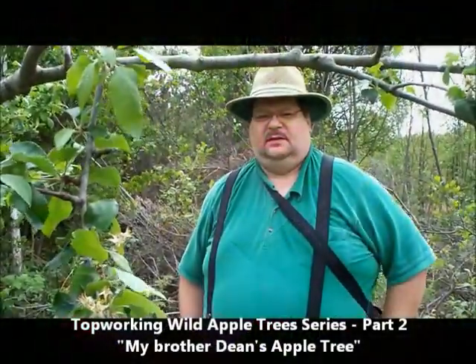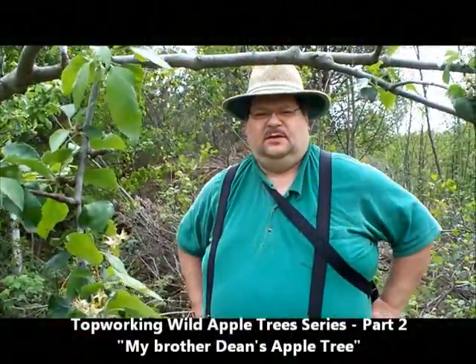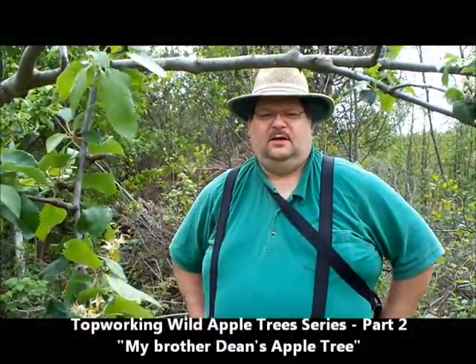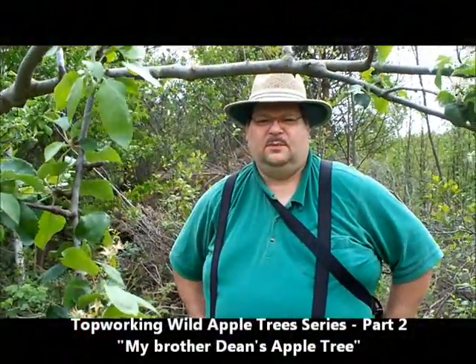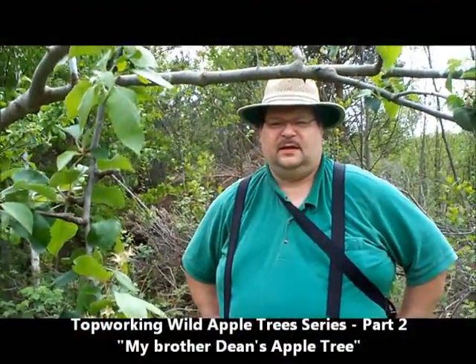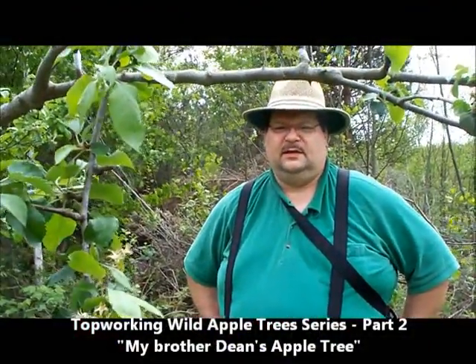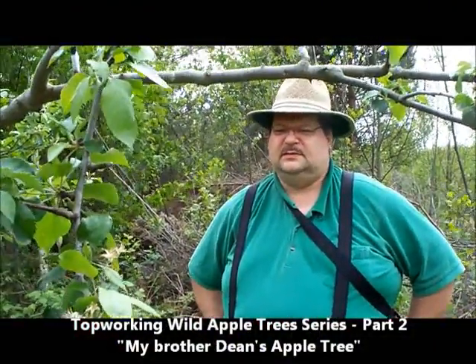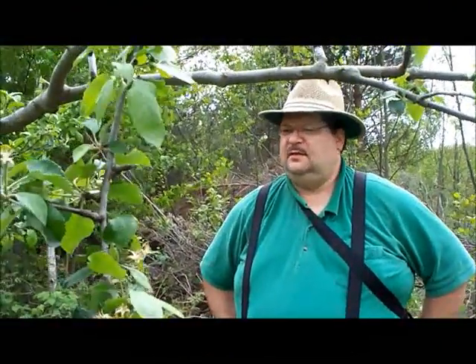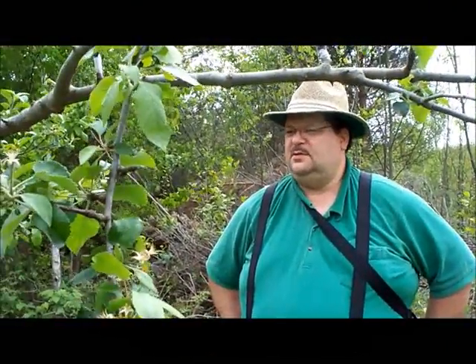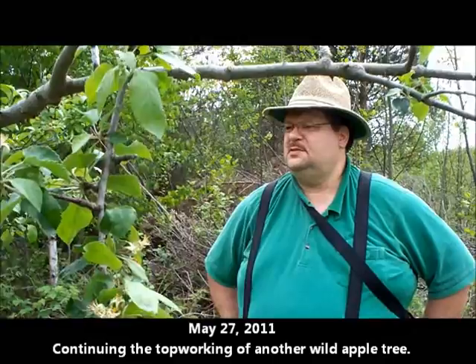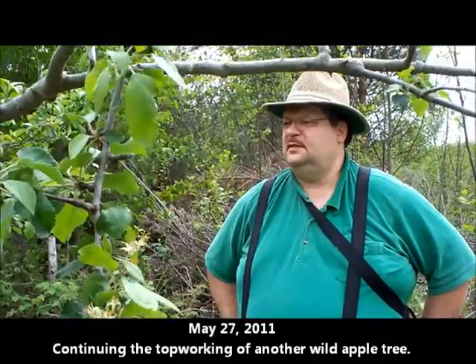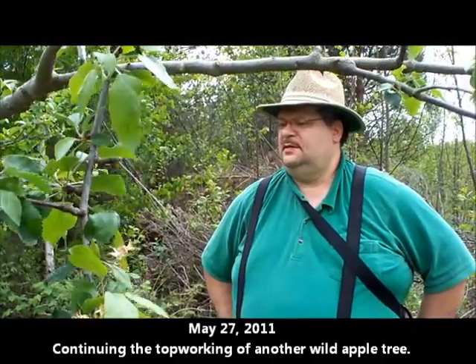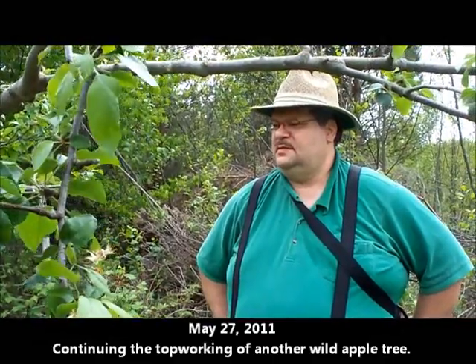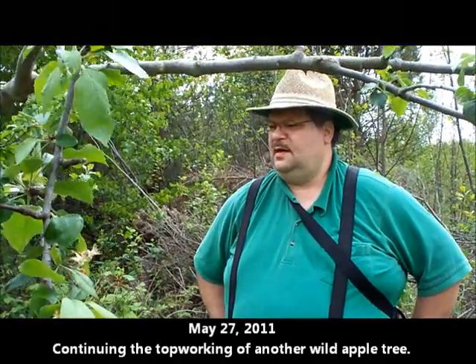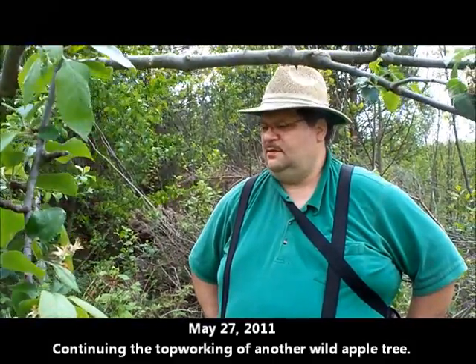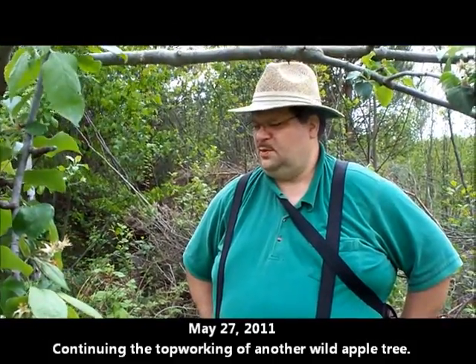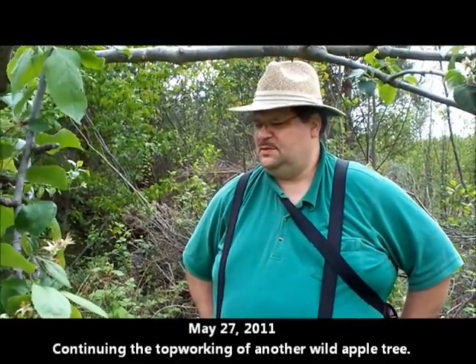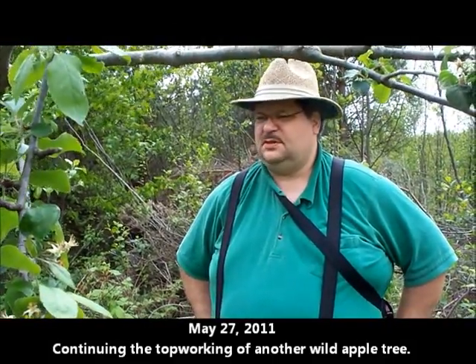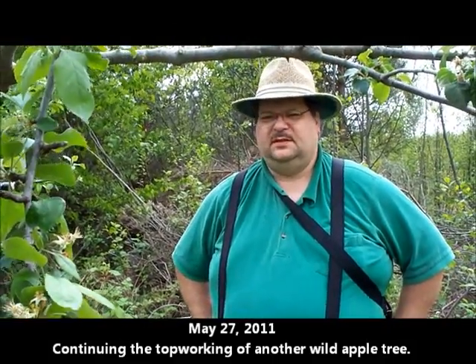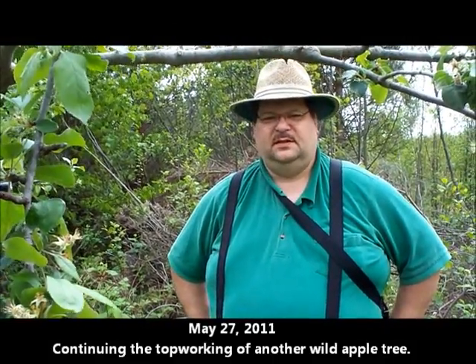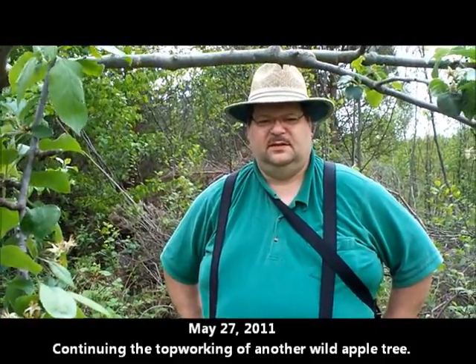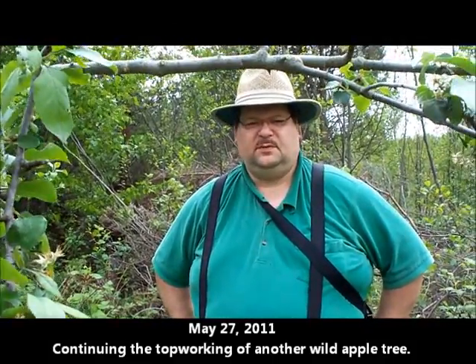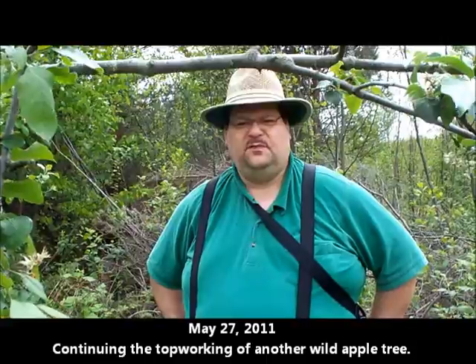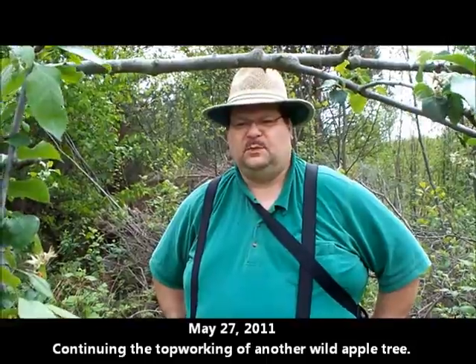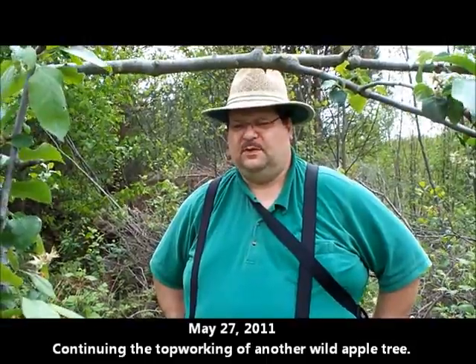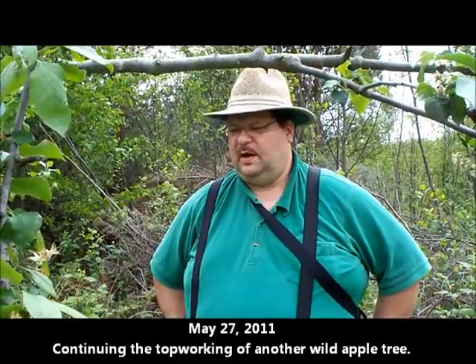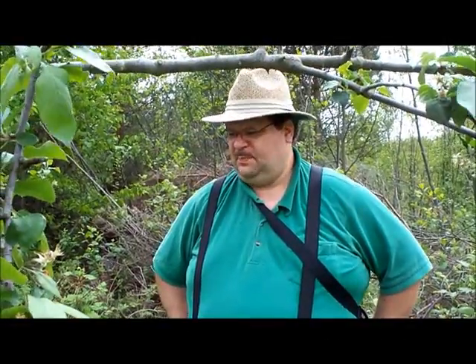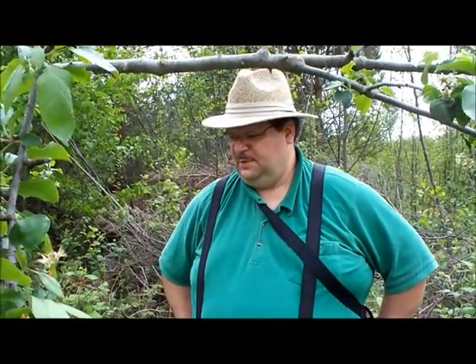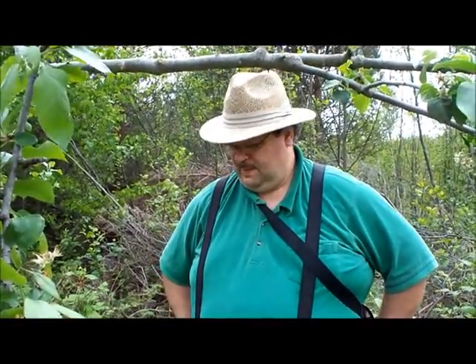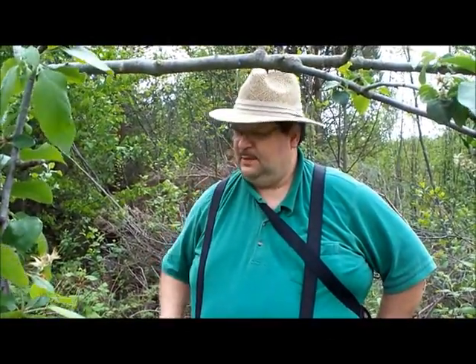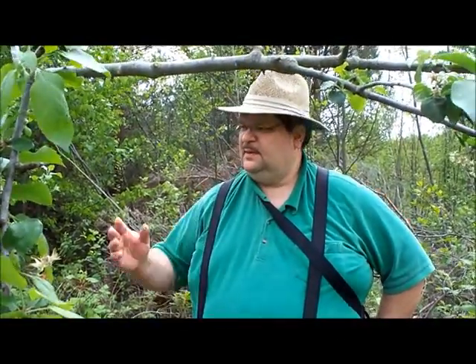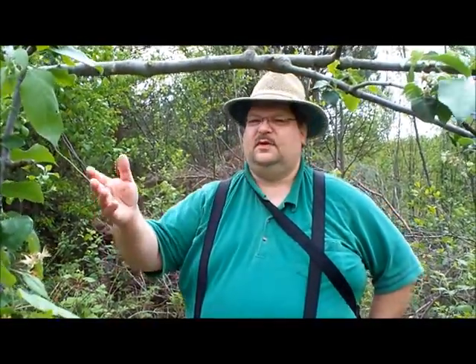Hello there, we're back. Sand Hill Orchards. This is not in one of the orchards — this is actually in an overgrown field where we found a wild apple tree here in front of me.